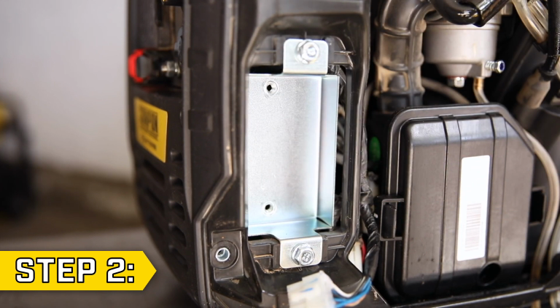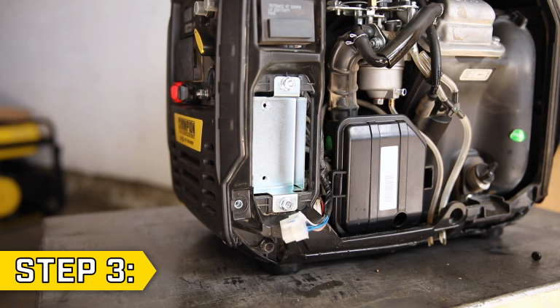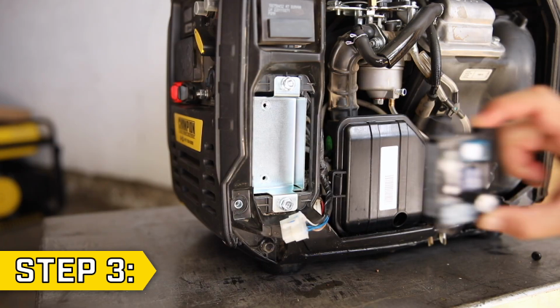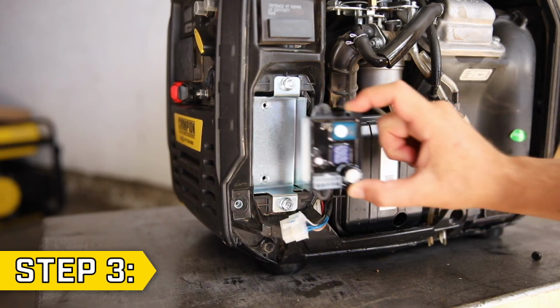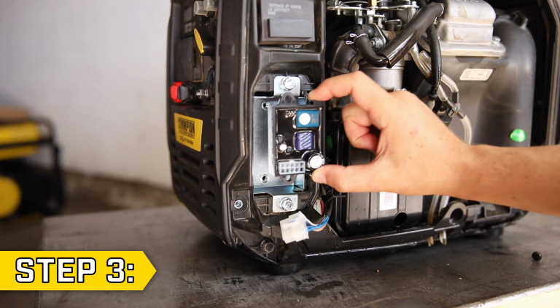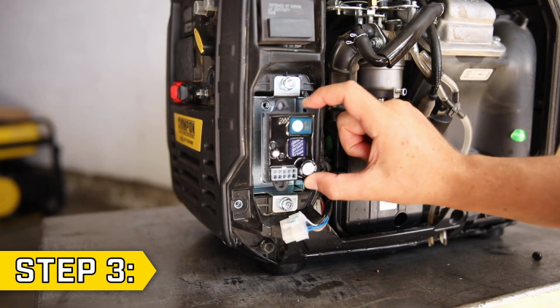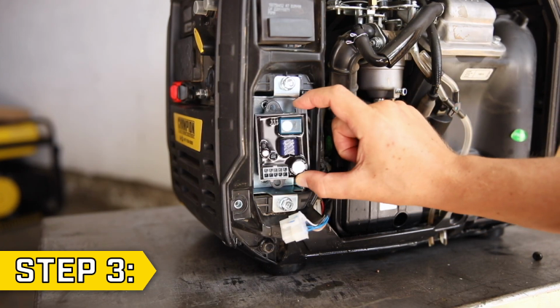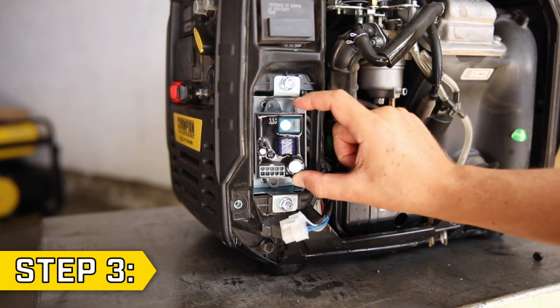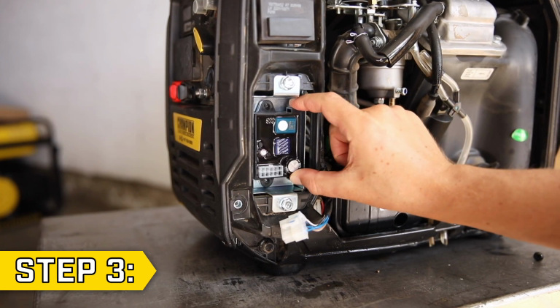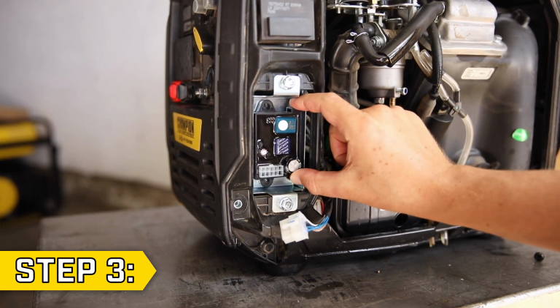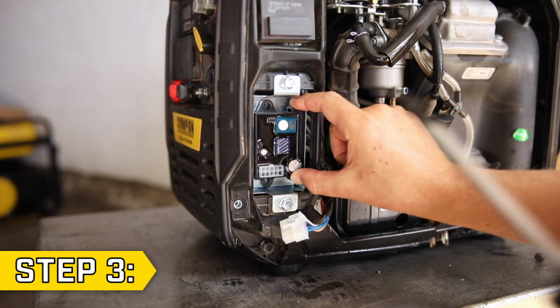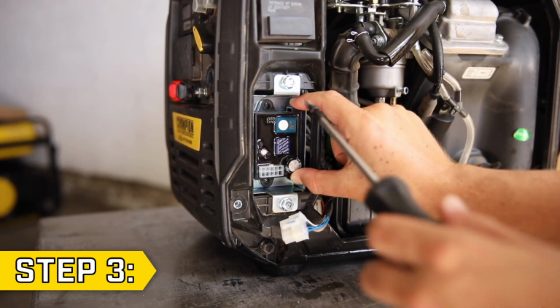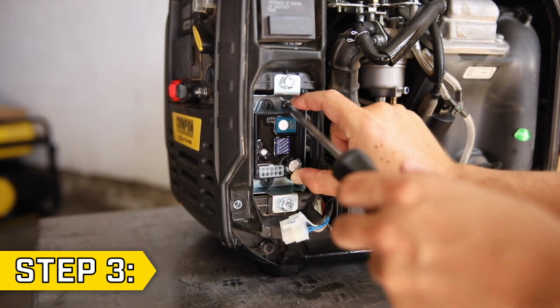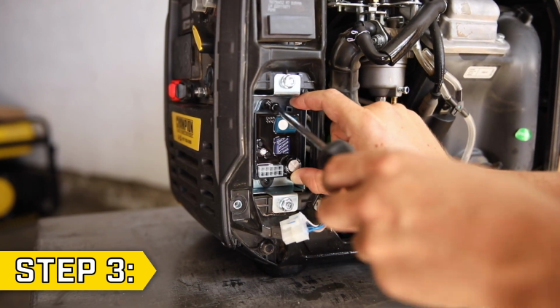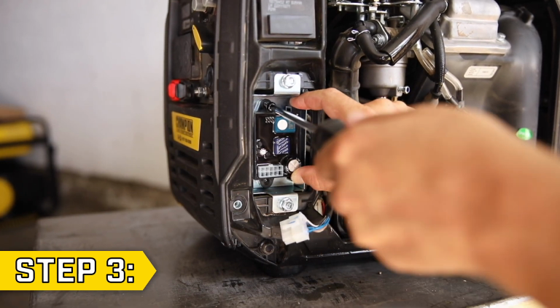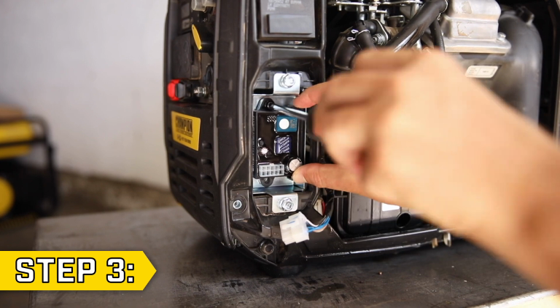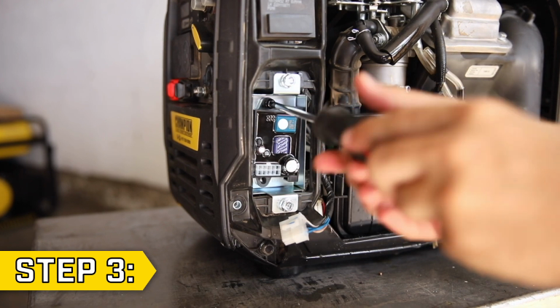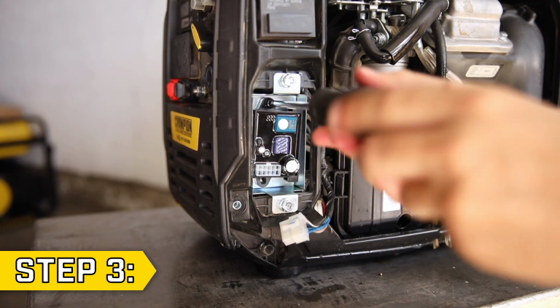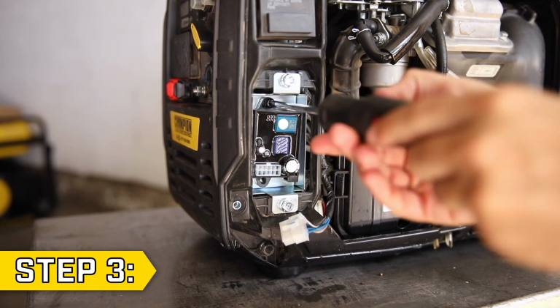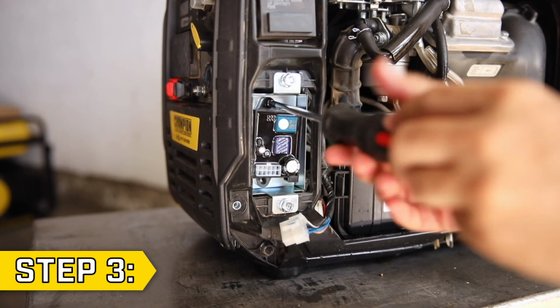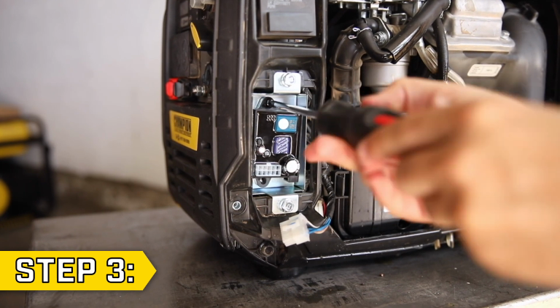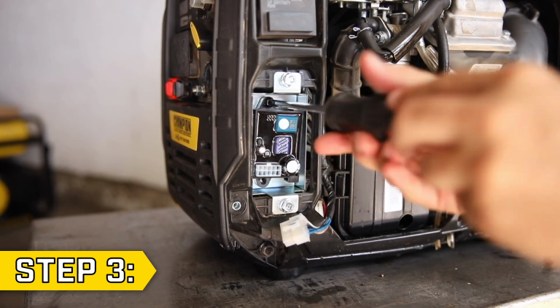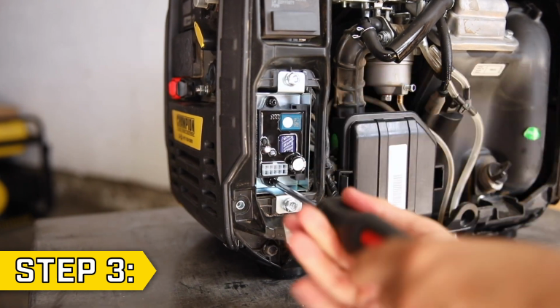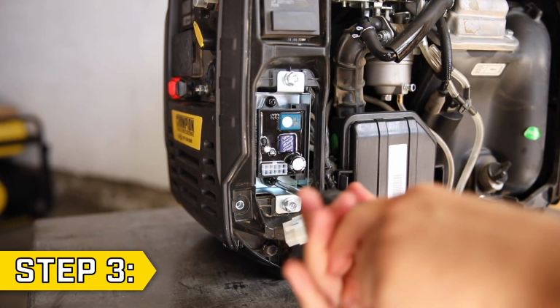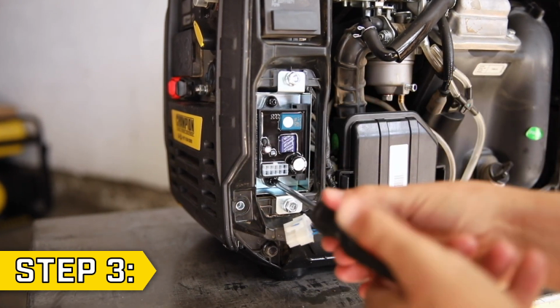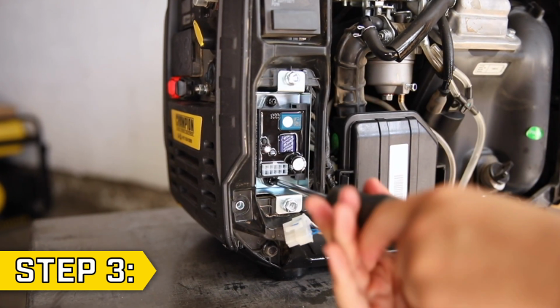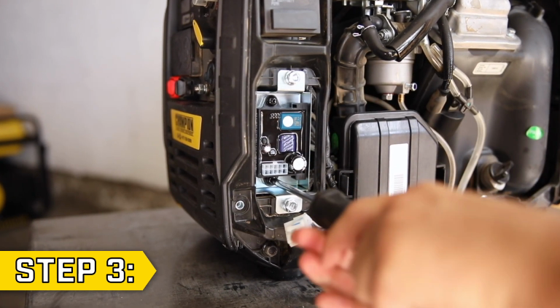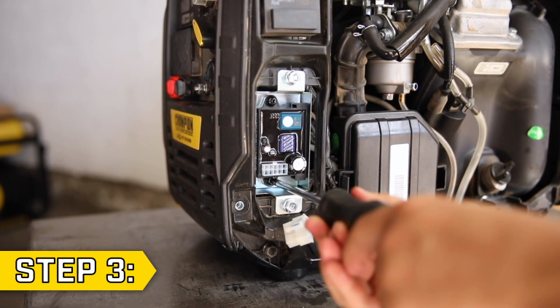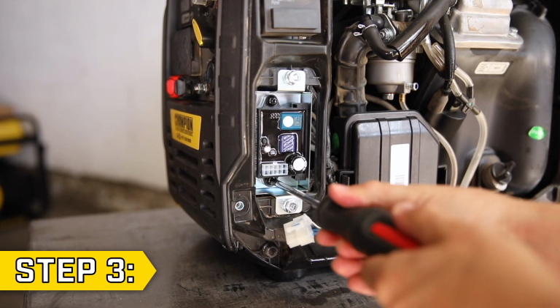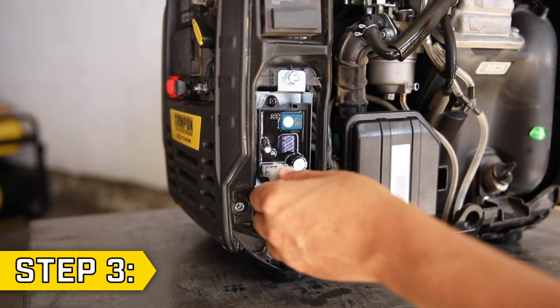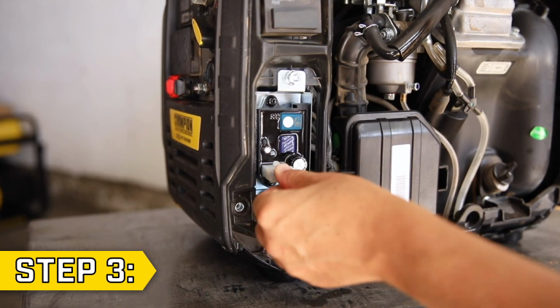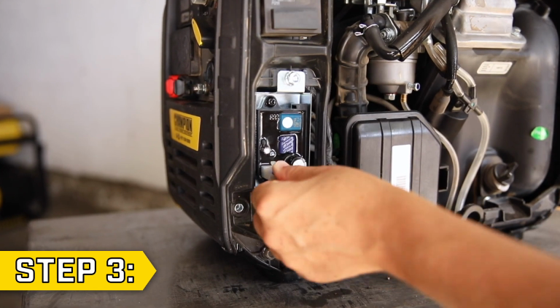Step 3. Take the new module and set it into the unit in the correct orientation. Replace and tighten the two Phillips screws and reconnect the wire connector.